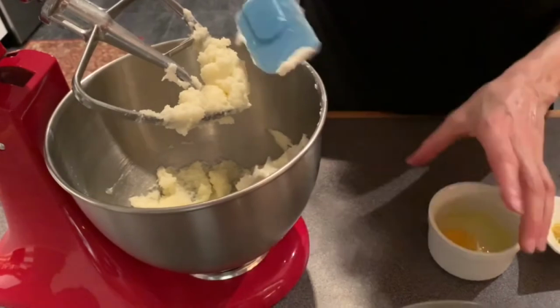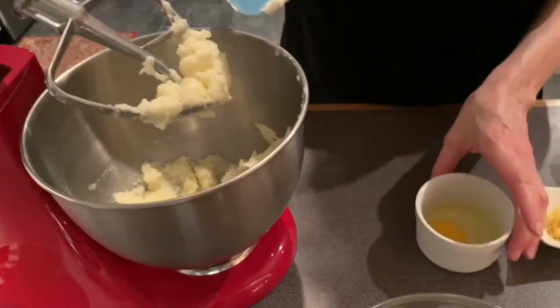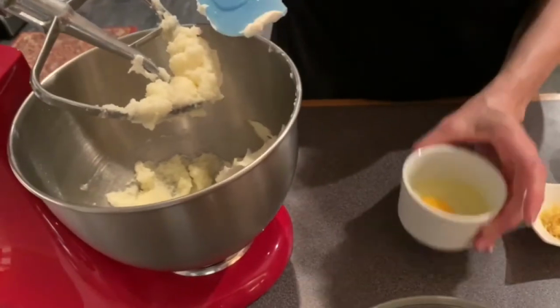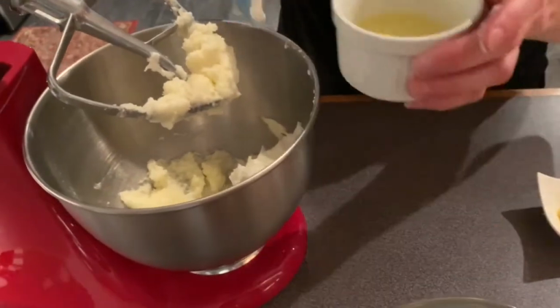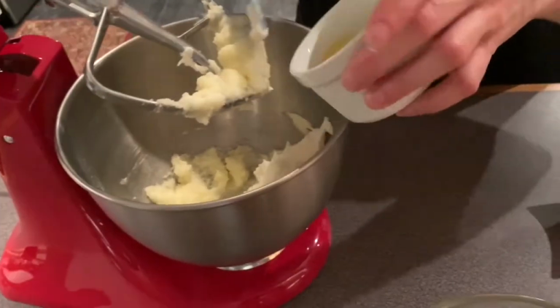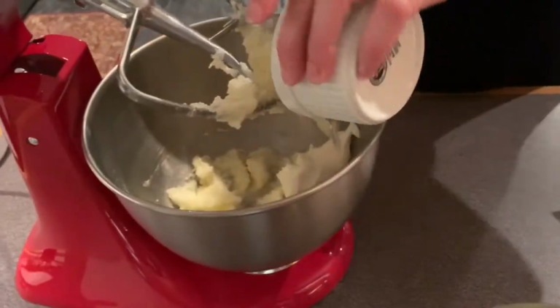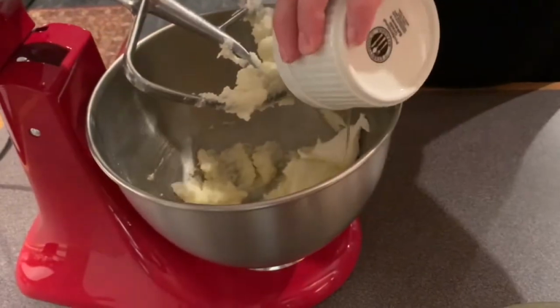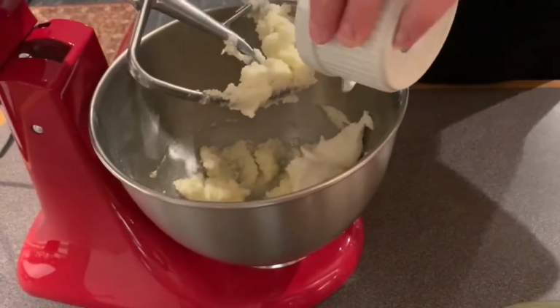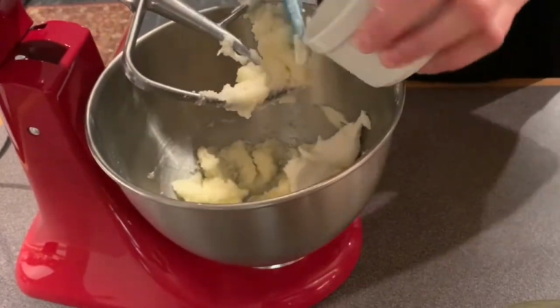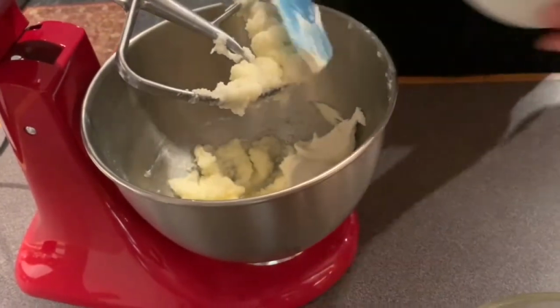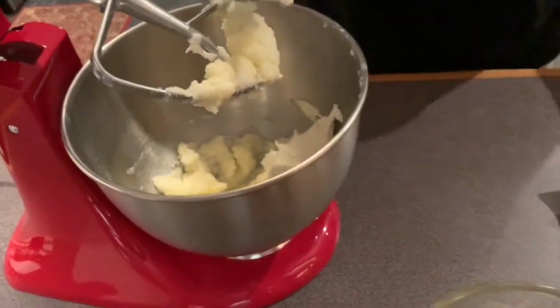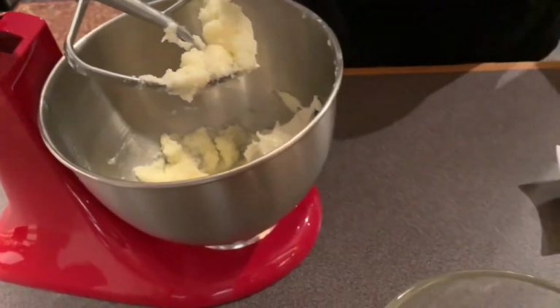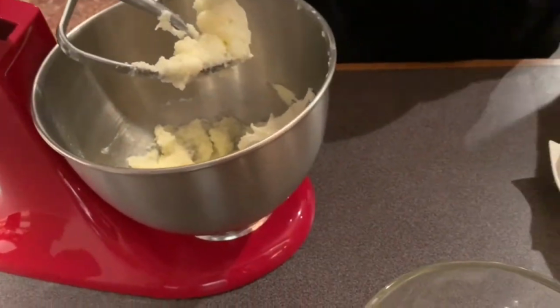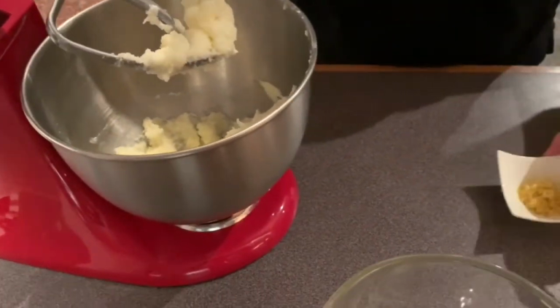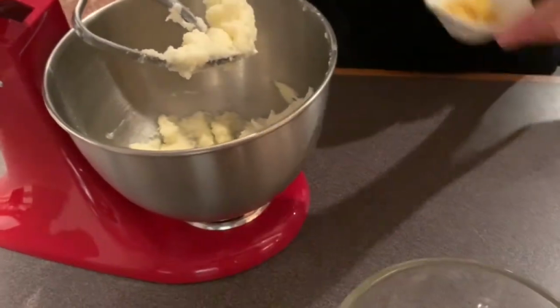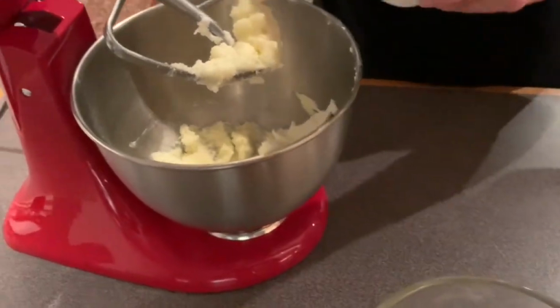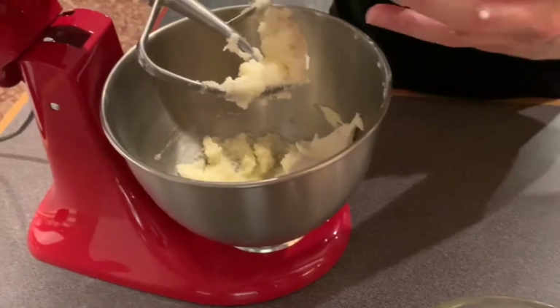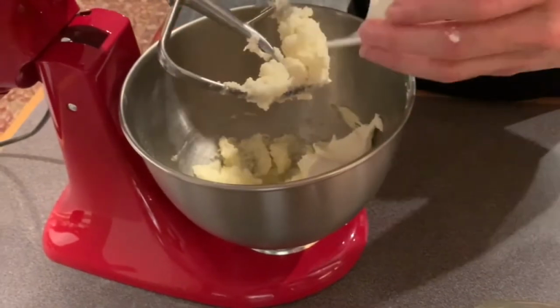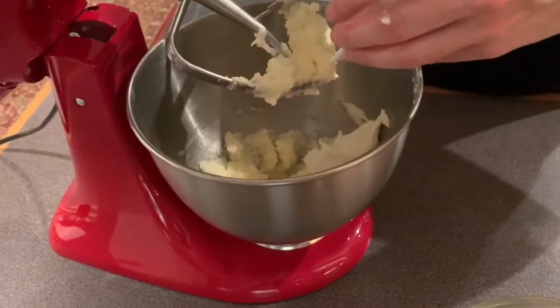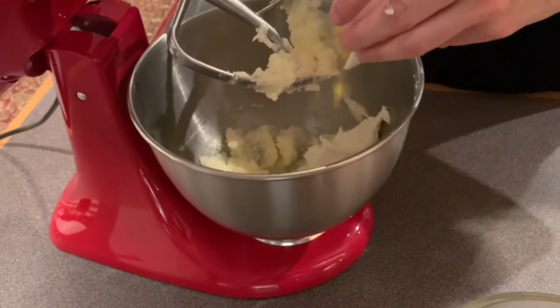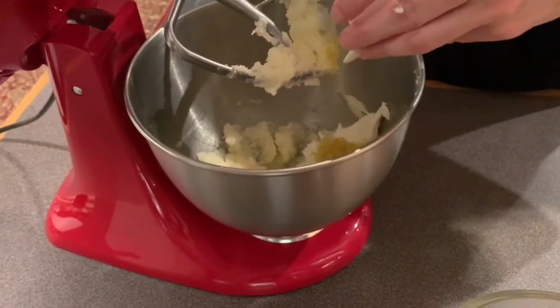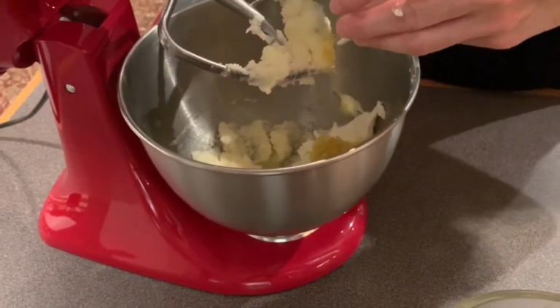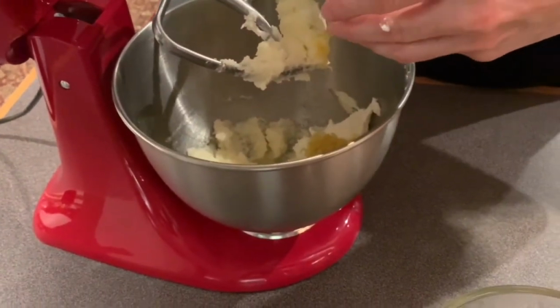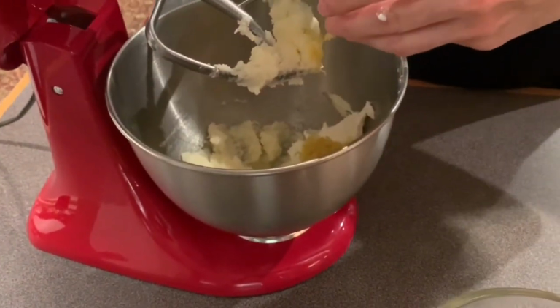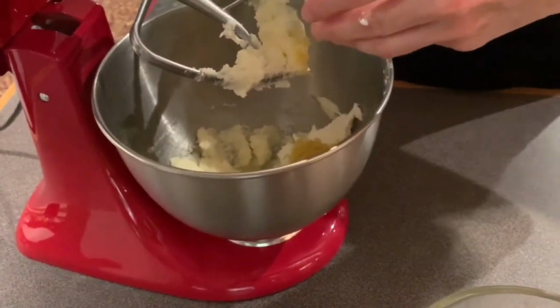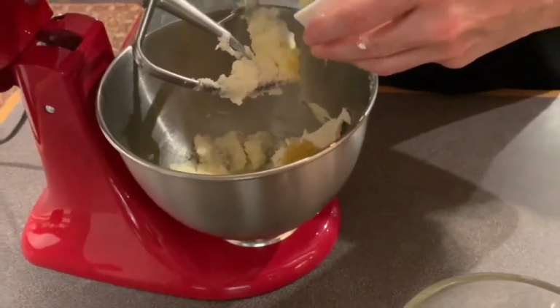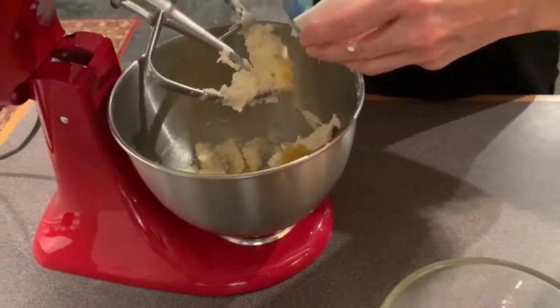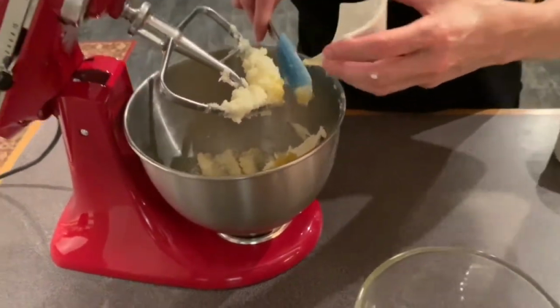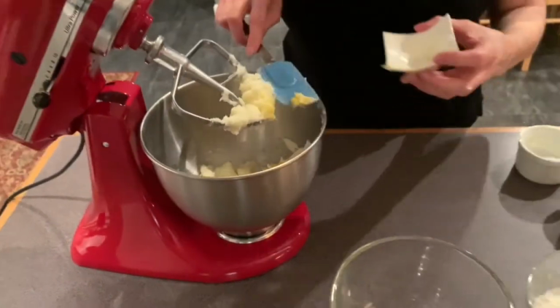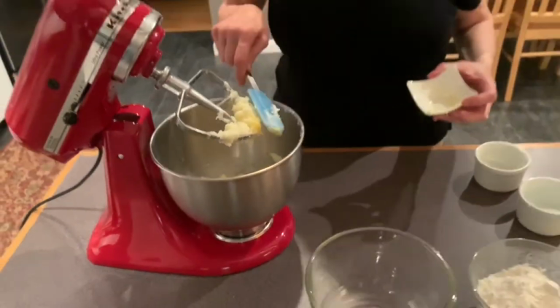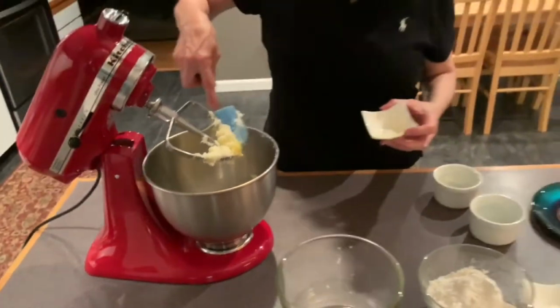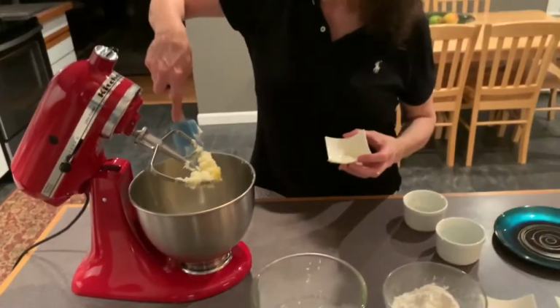Then we're going to add the one egg and the zest of one lemon. And we are going to mix this up.